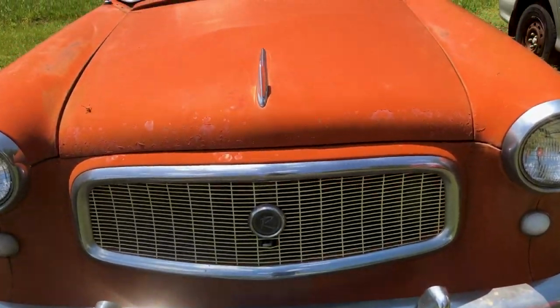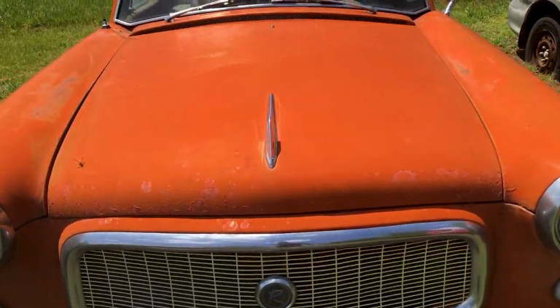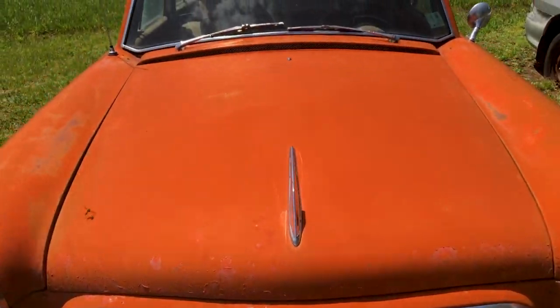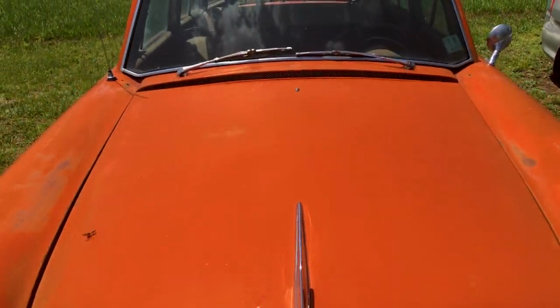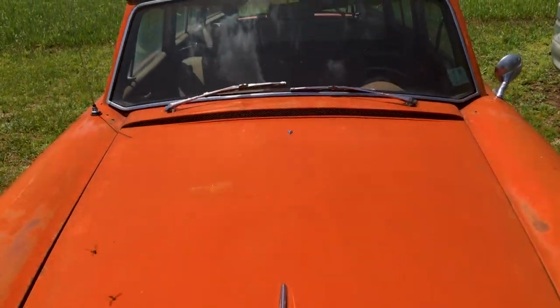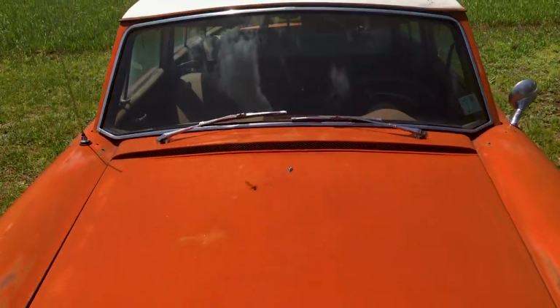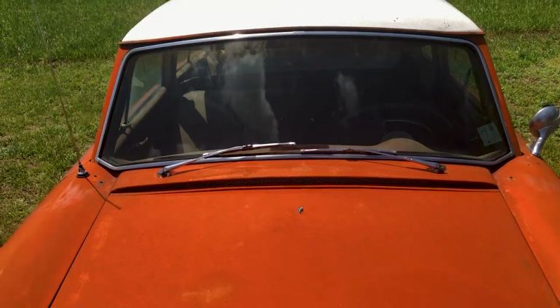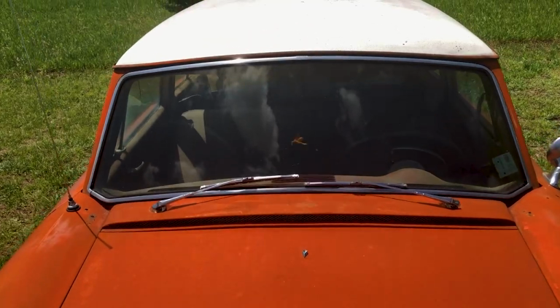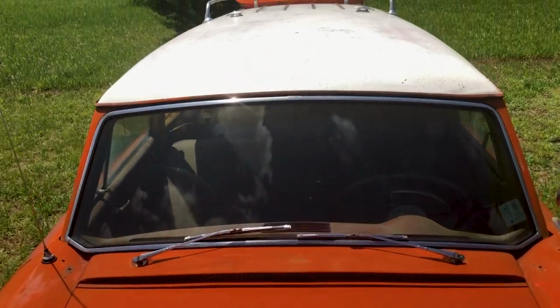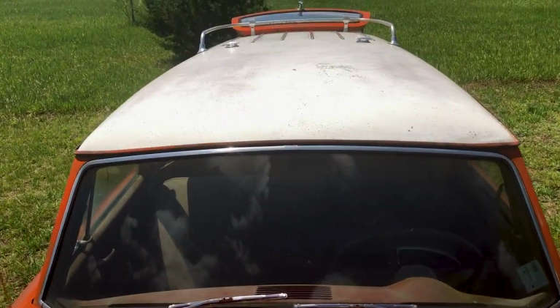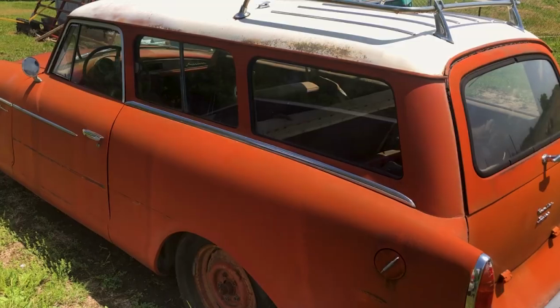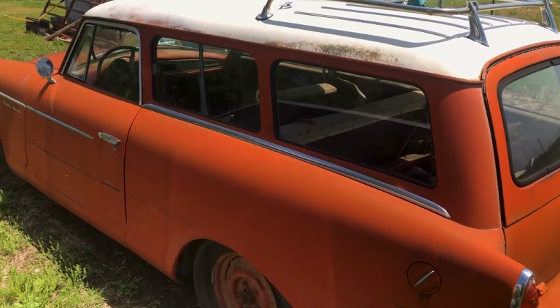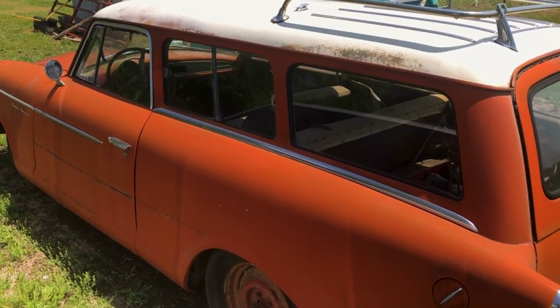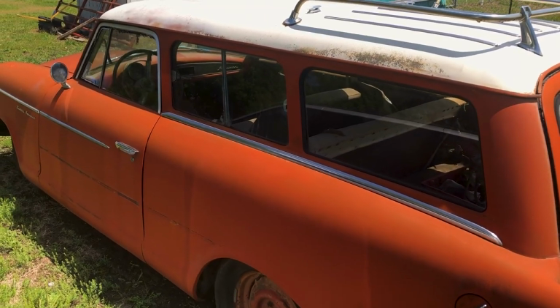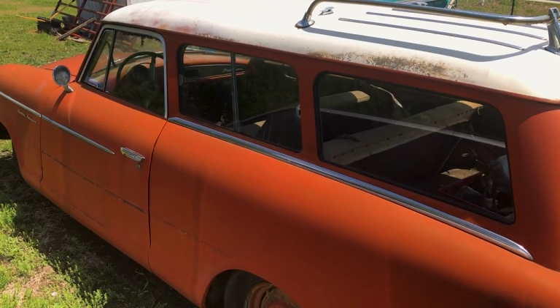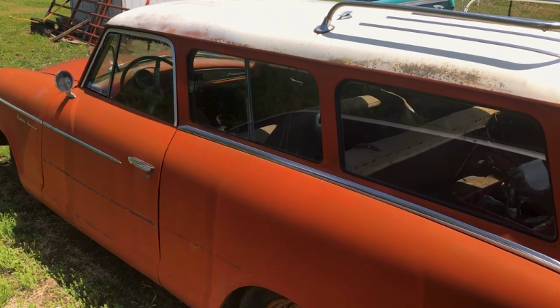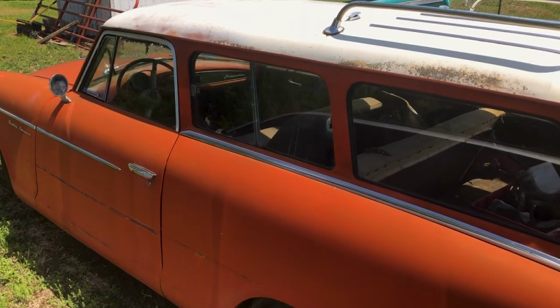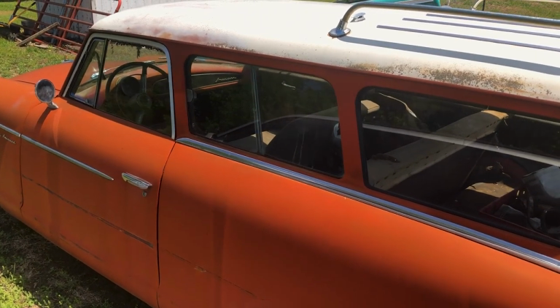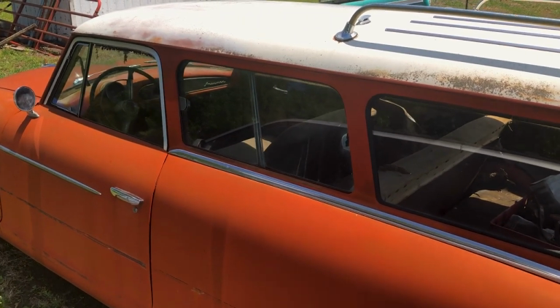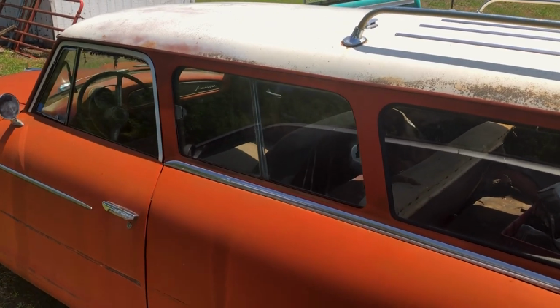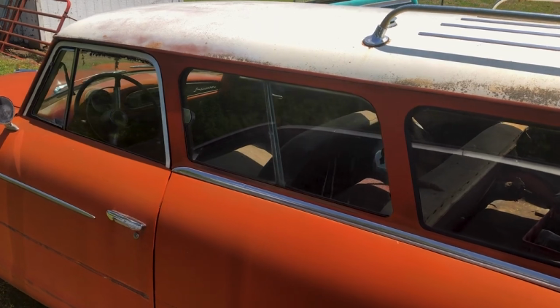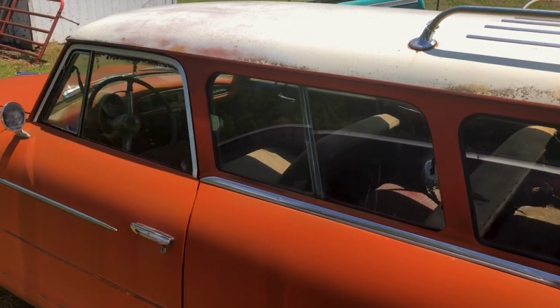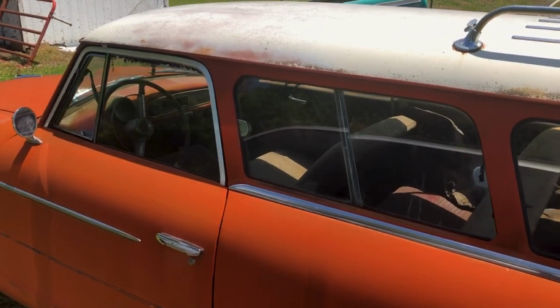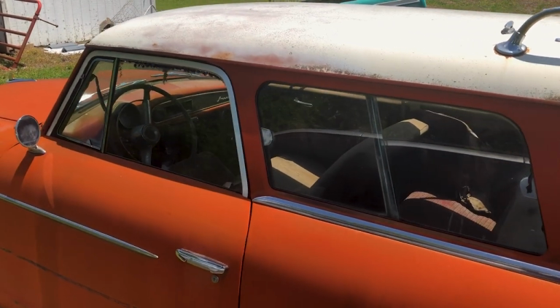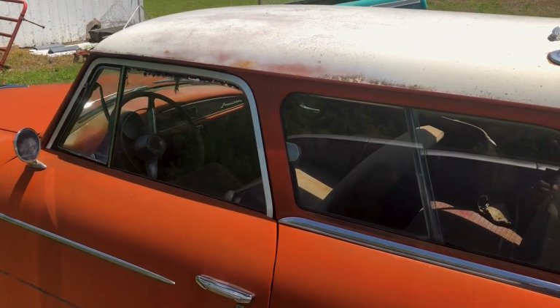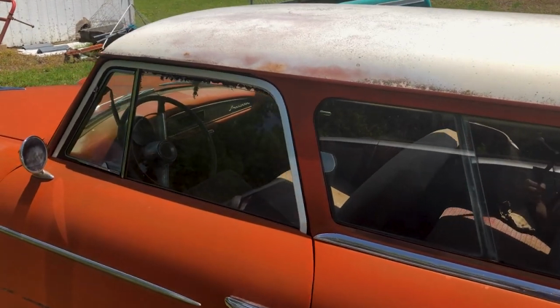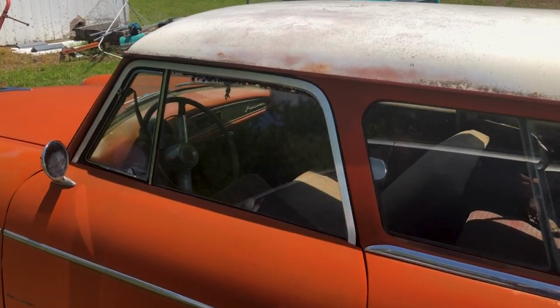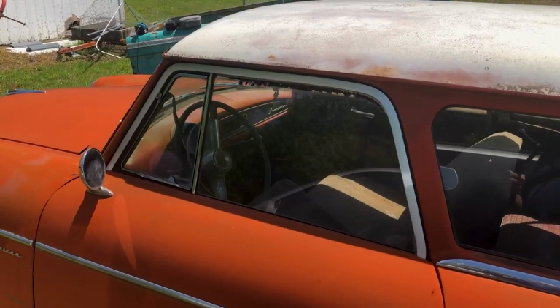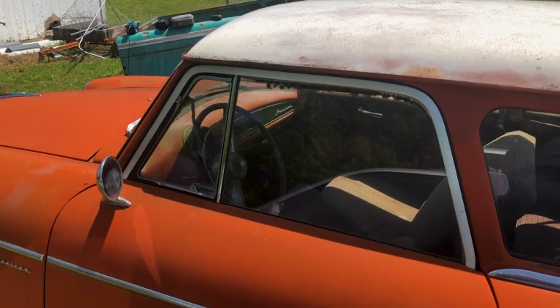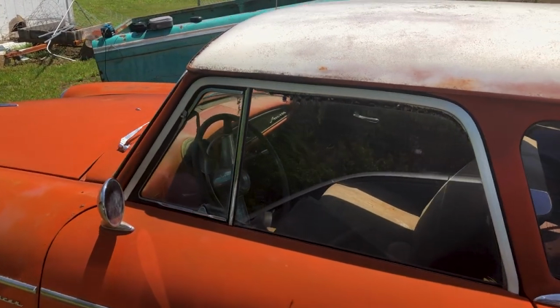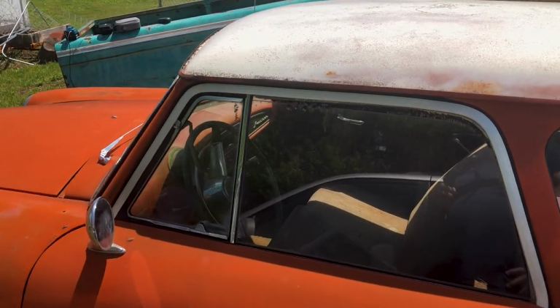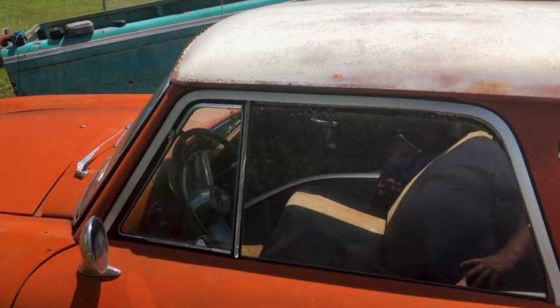I actually replaced the gasket and the sediment bulb and put tires on it and drove it from Liberal to Jetmore, Kansas, which is about a three-hour drive. That's kind of a little spot on the map.